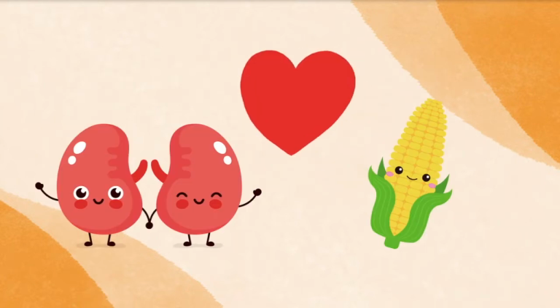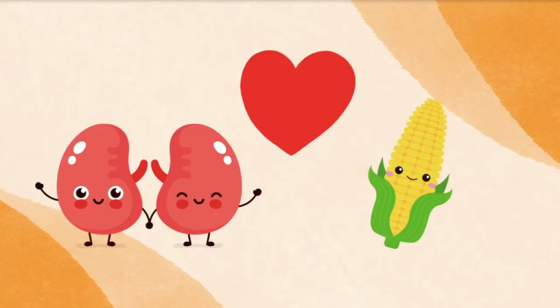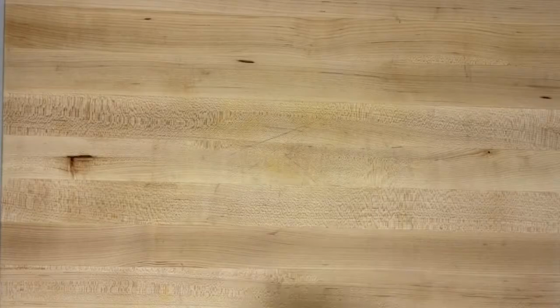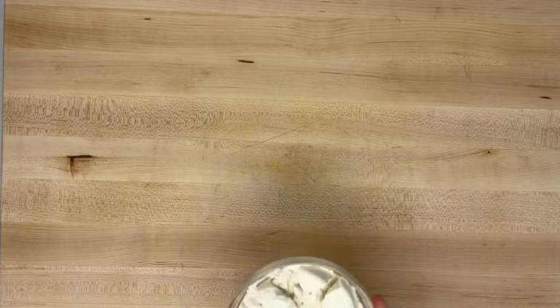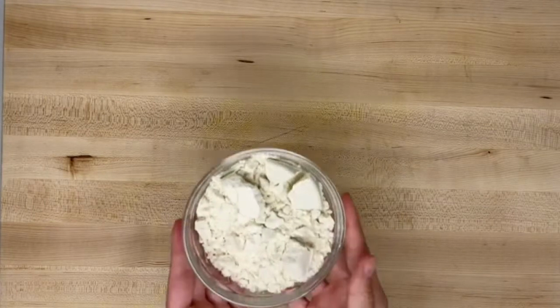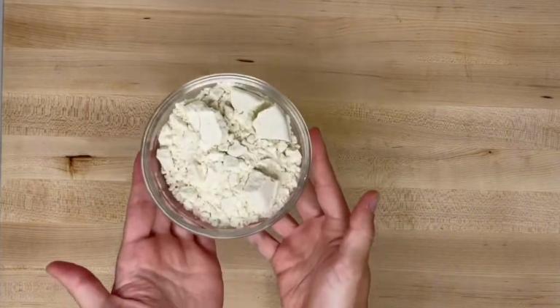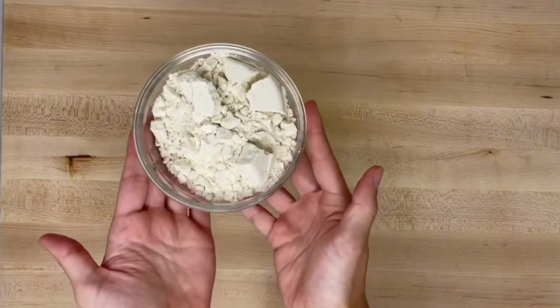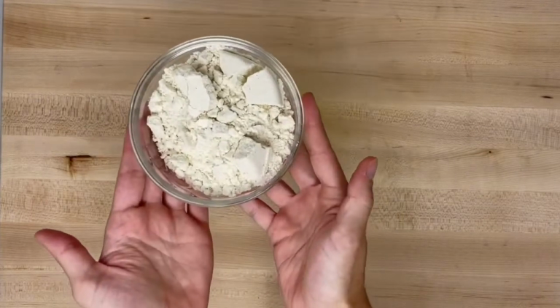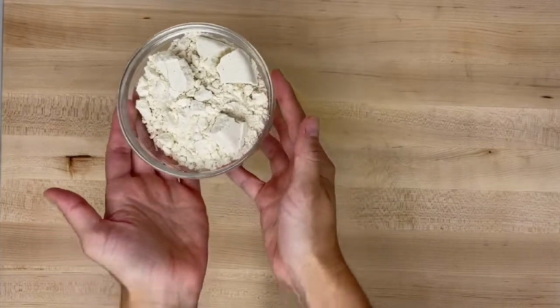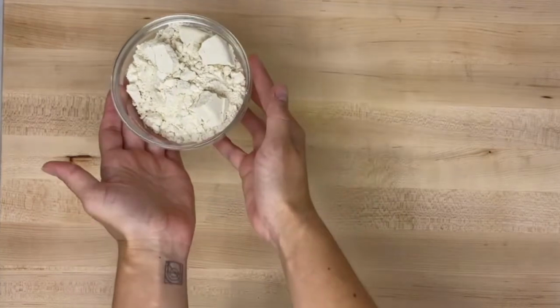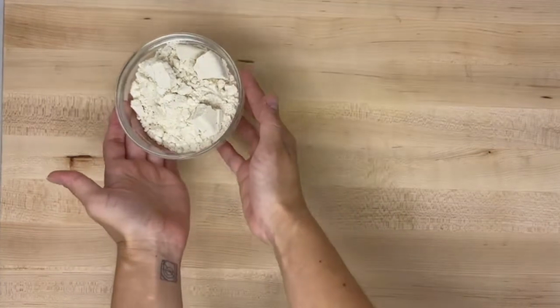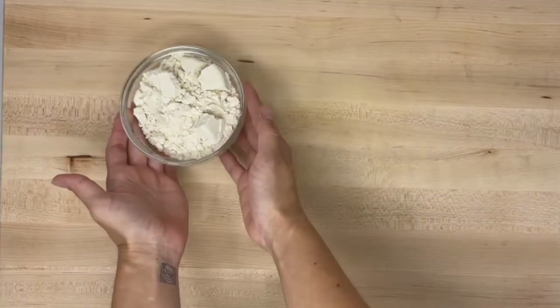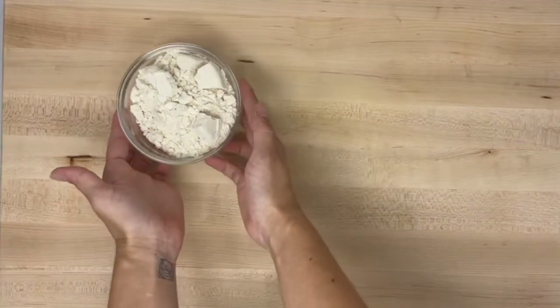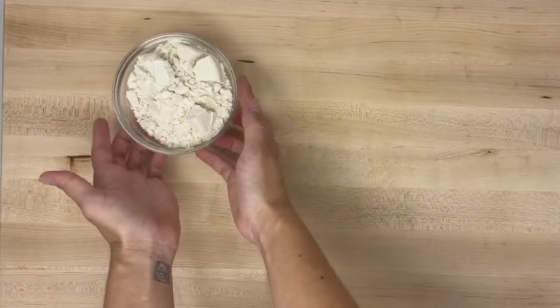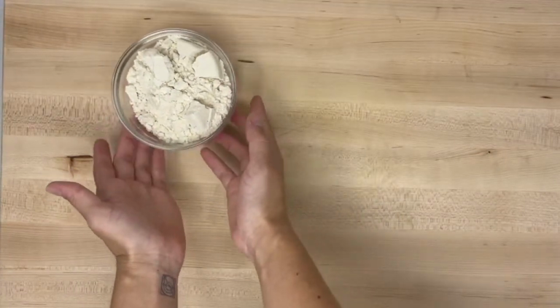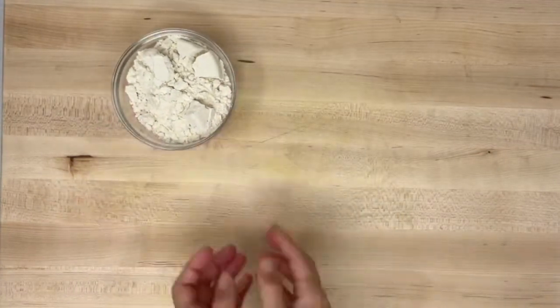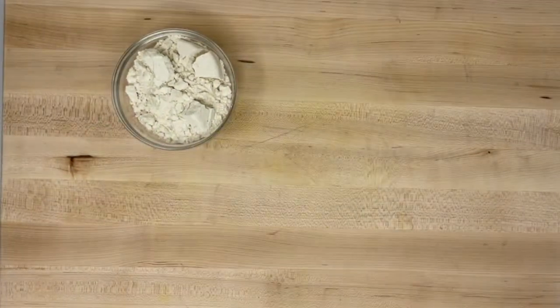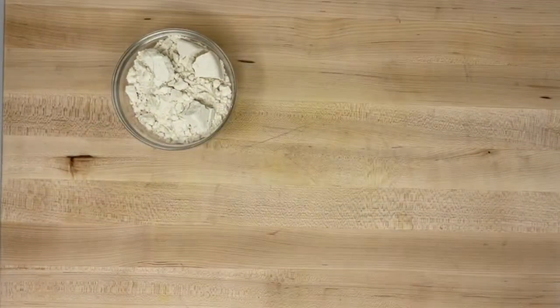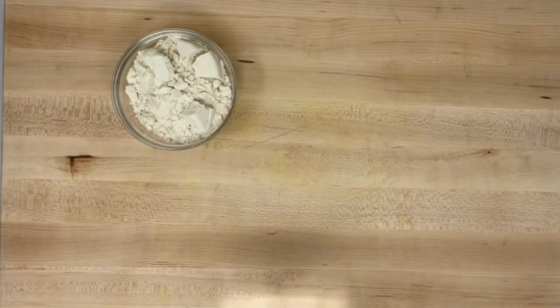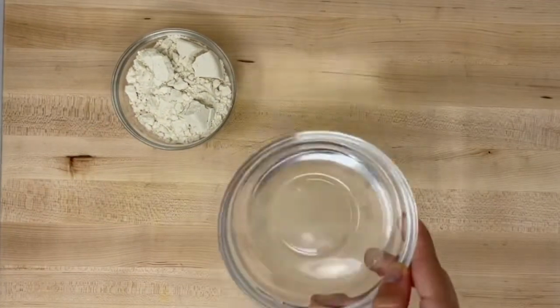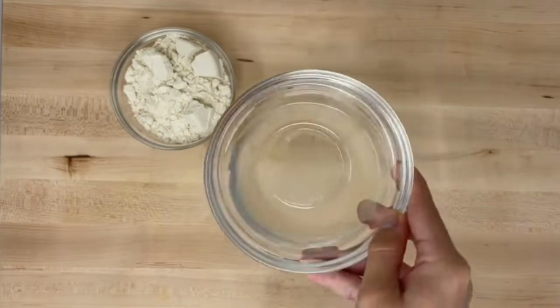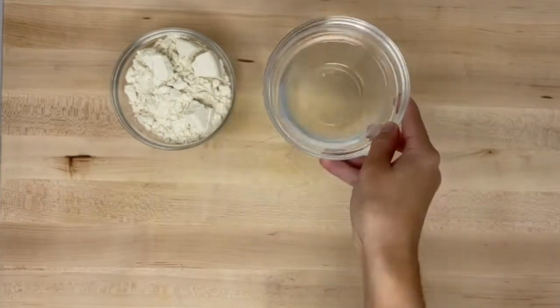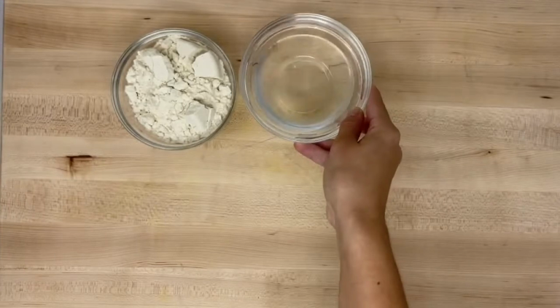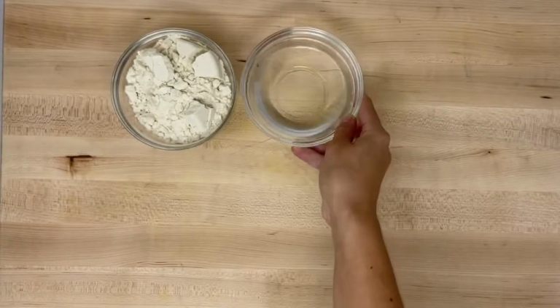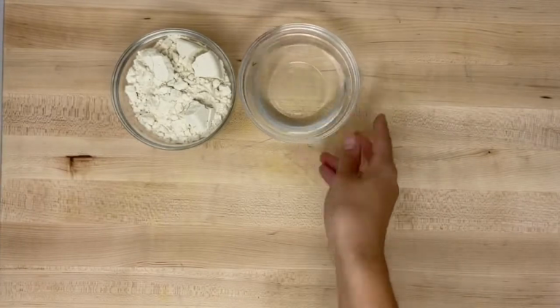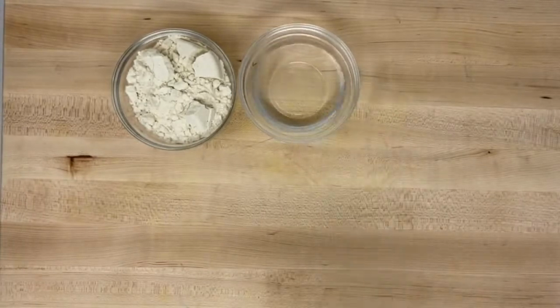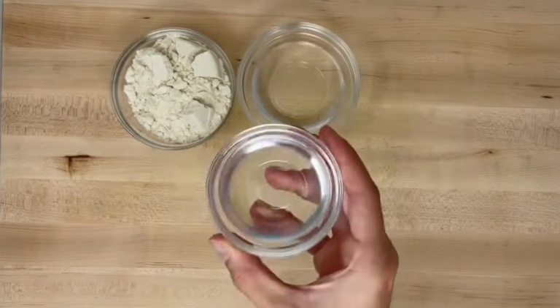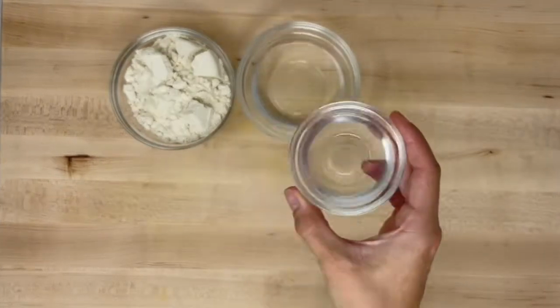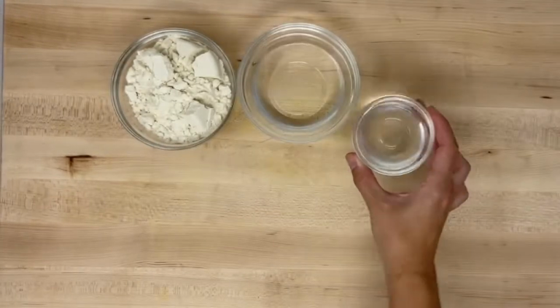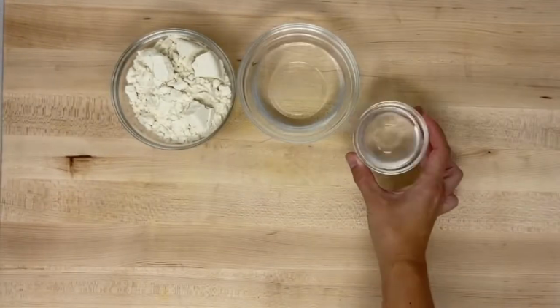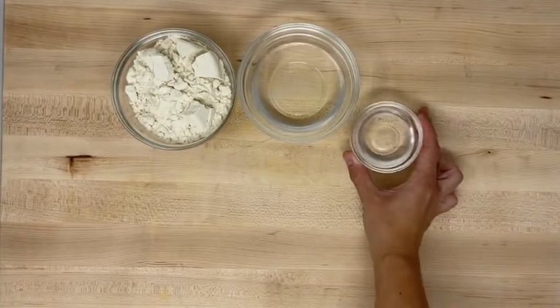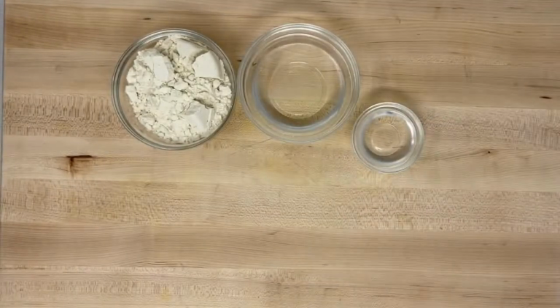You will need one cup of masa harina, half a cup and two tablespoons of water, and a quarter of a teaspoon of salt.